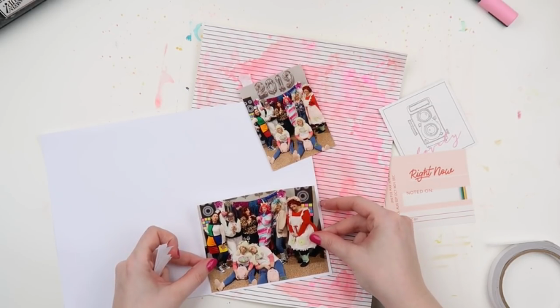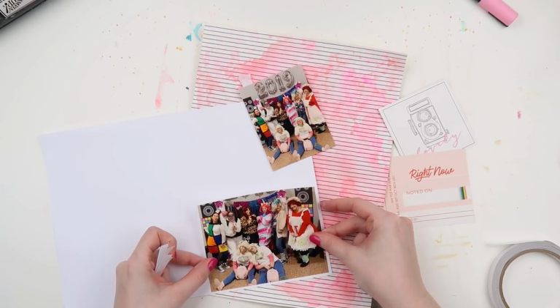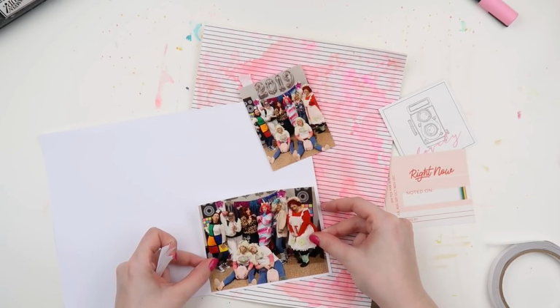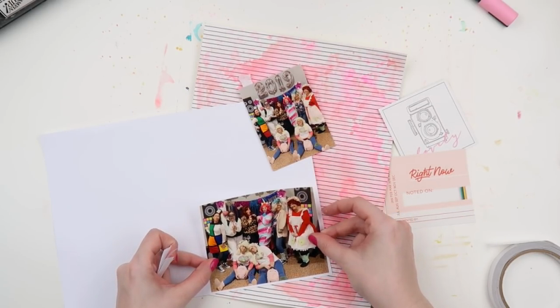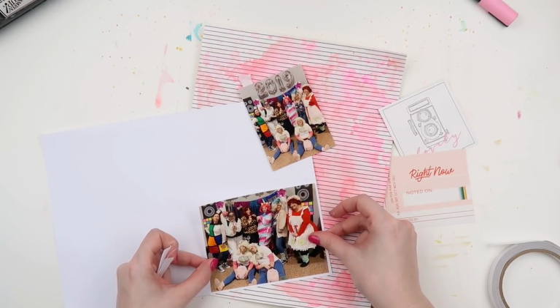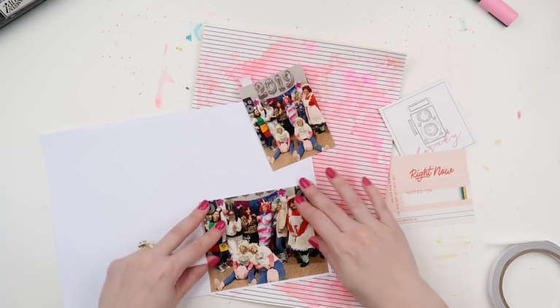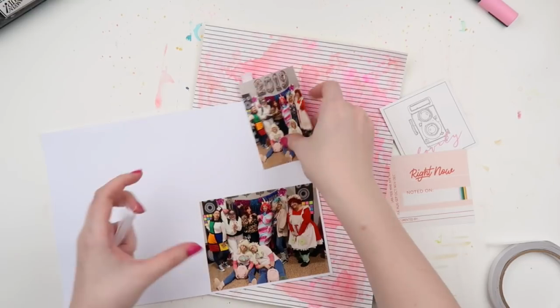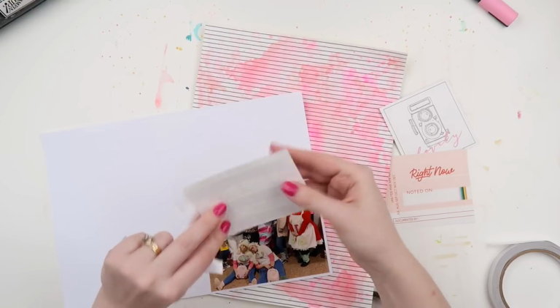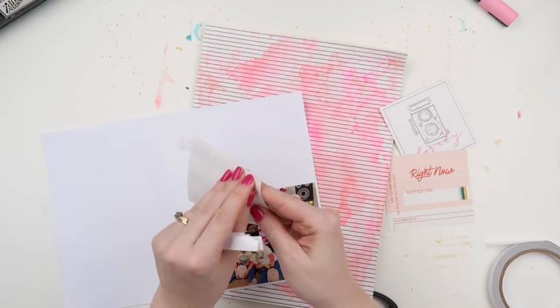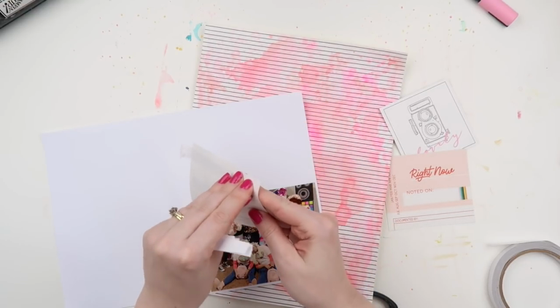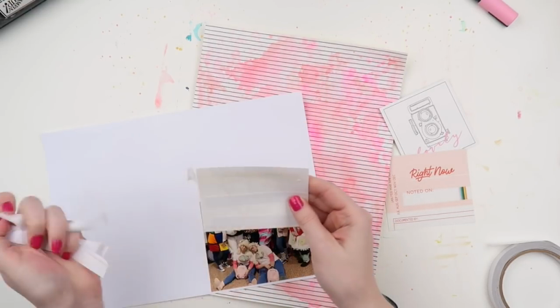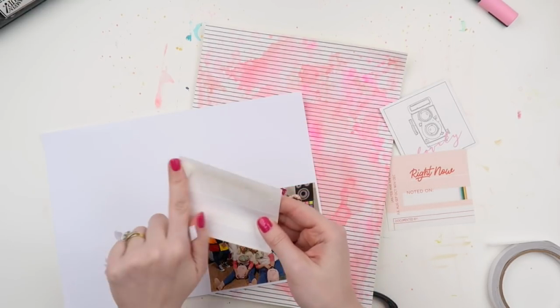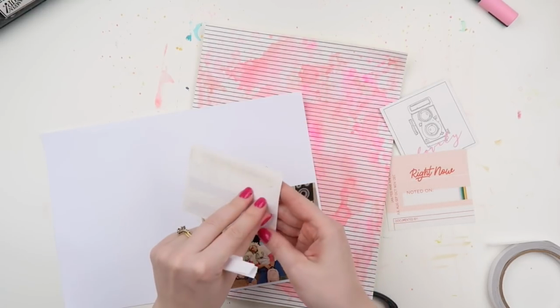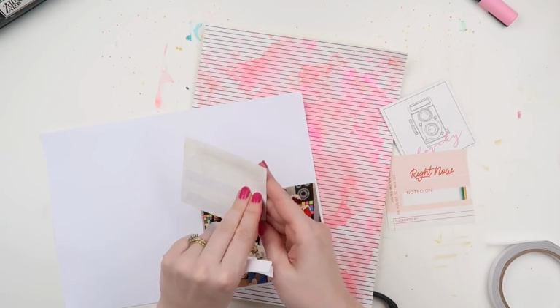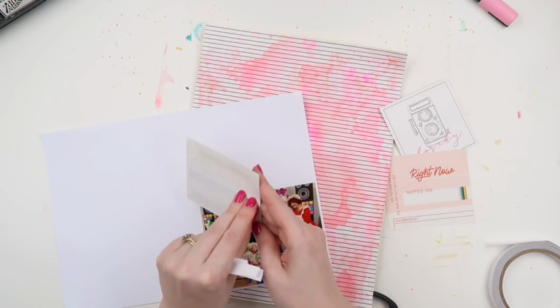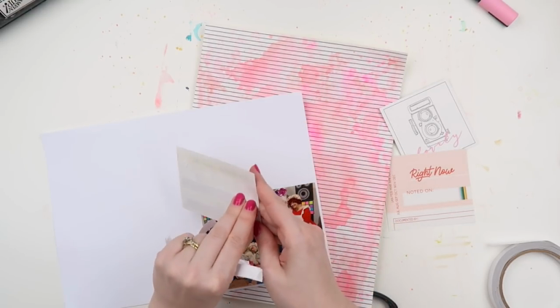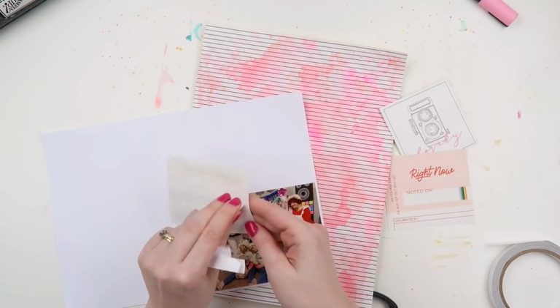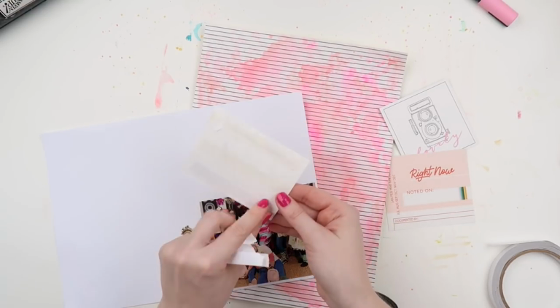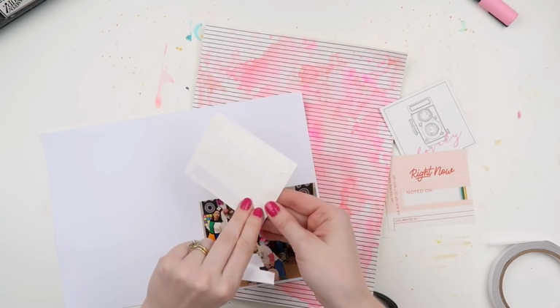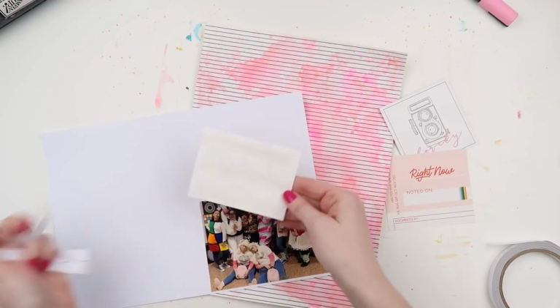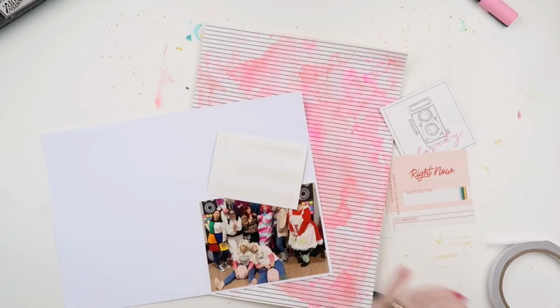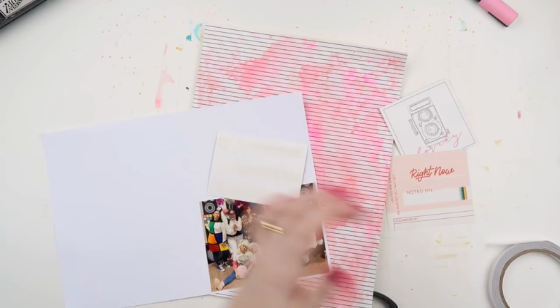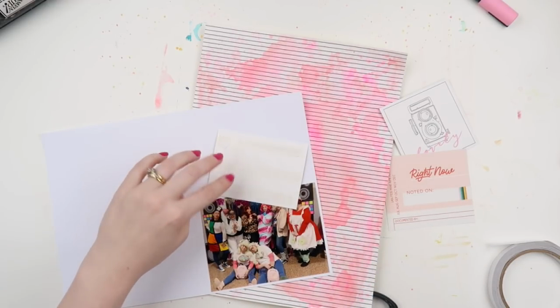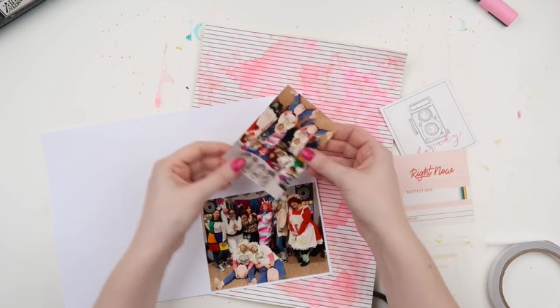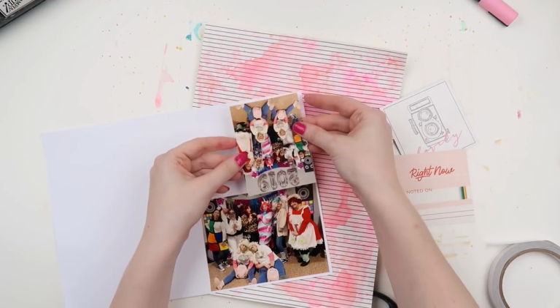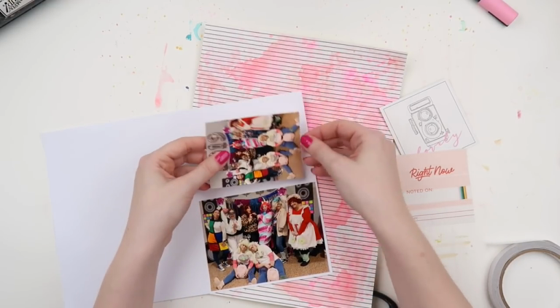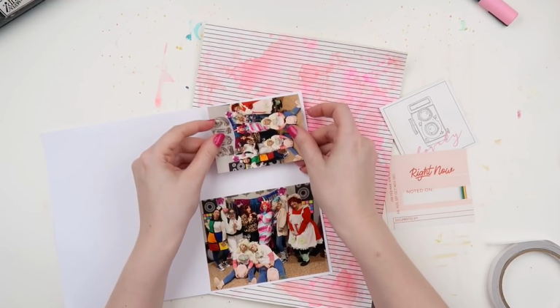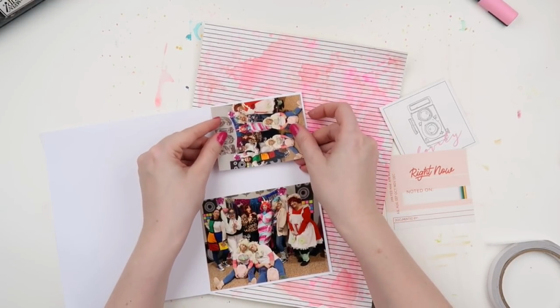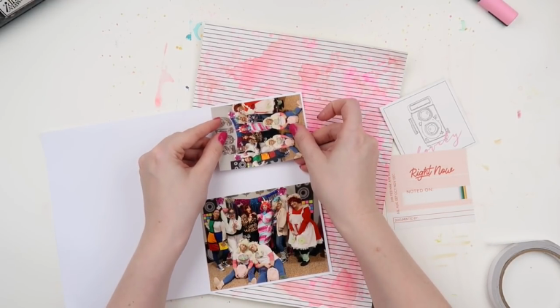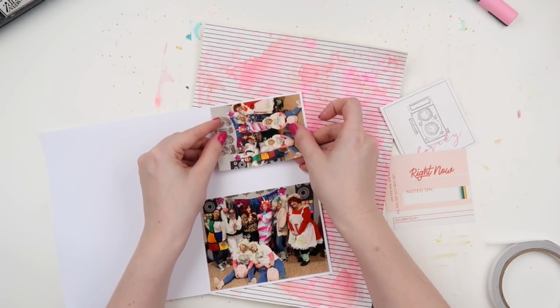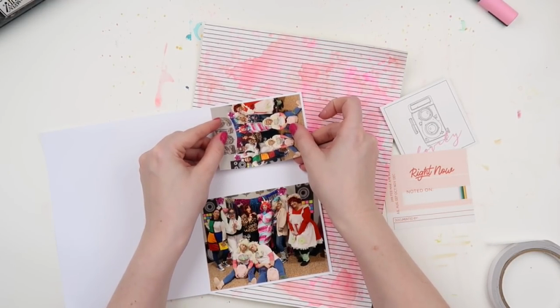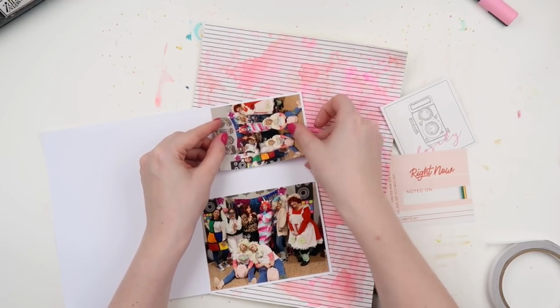I've got my photos and I'm matting them on just some white printer-grade cardstock, like I usually do, just to make them pop against all of this wildness in the background. And I should explain these photos.